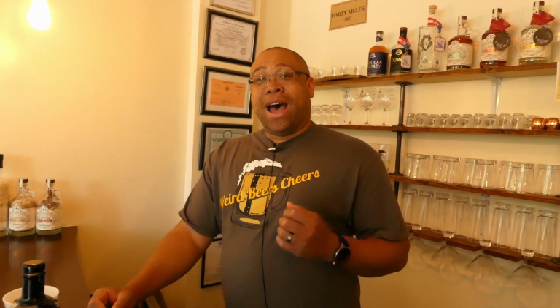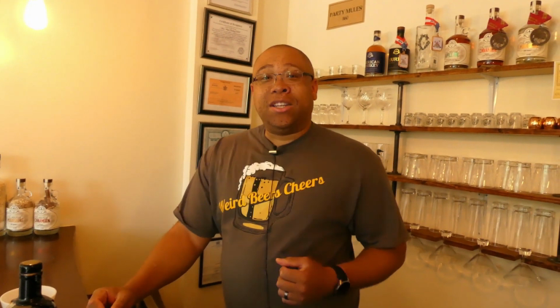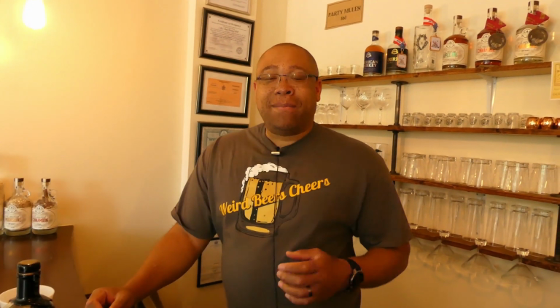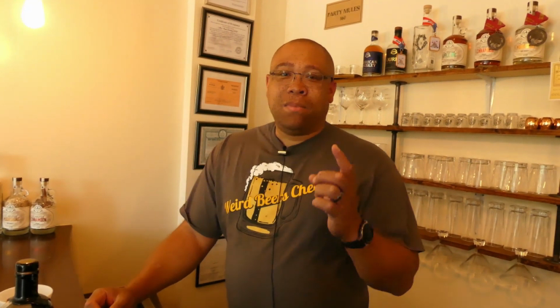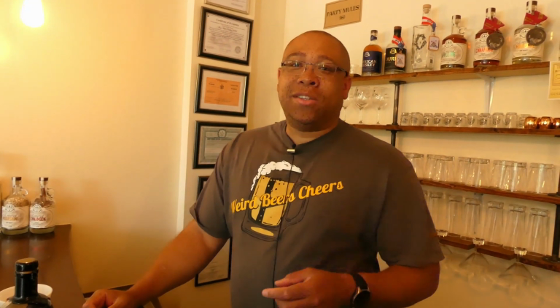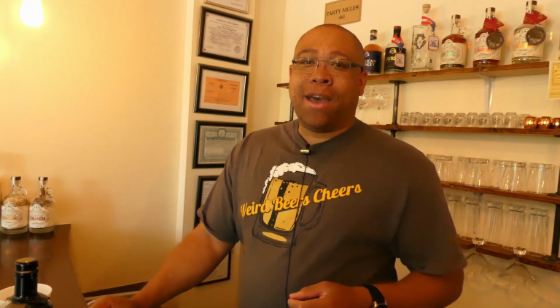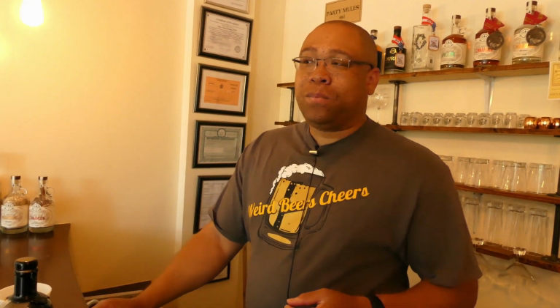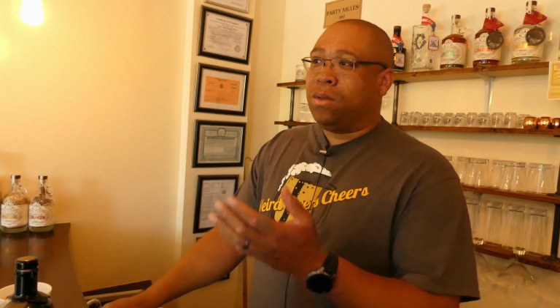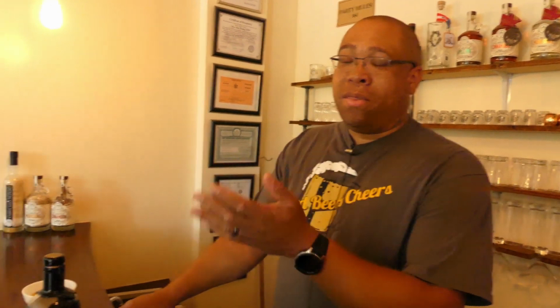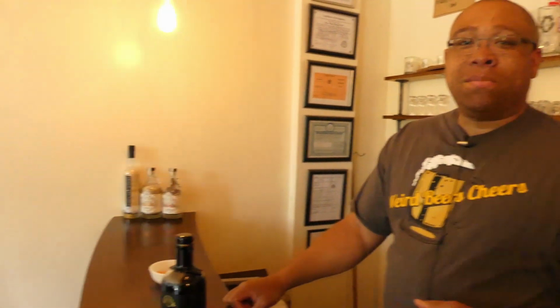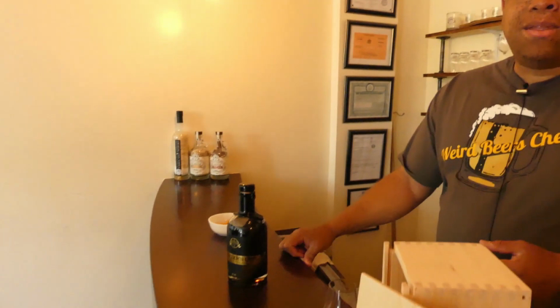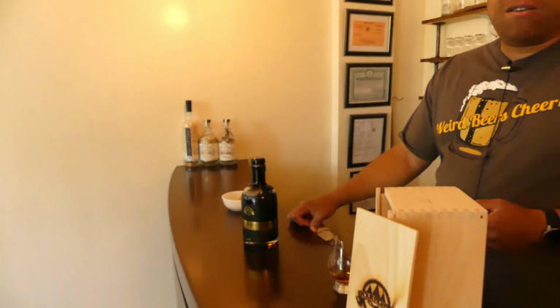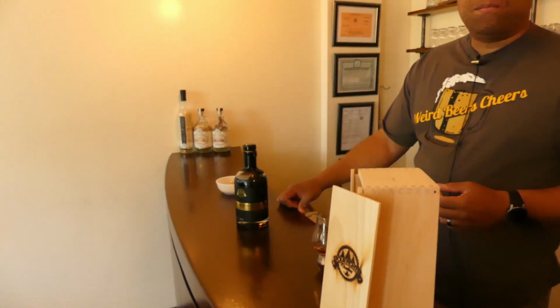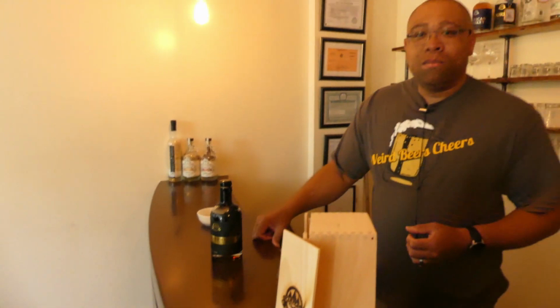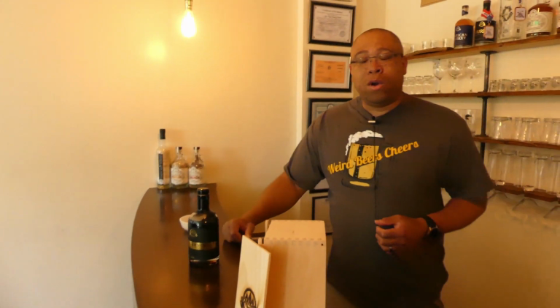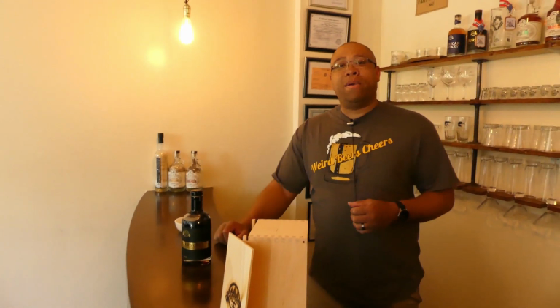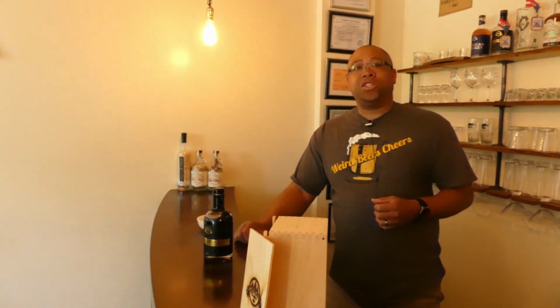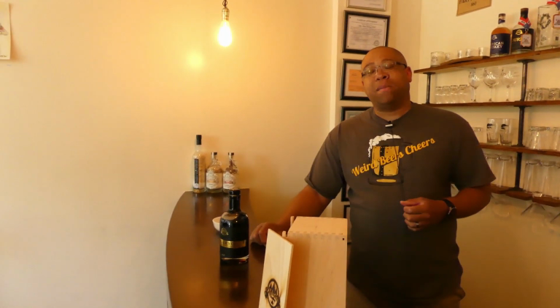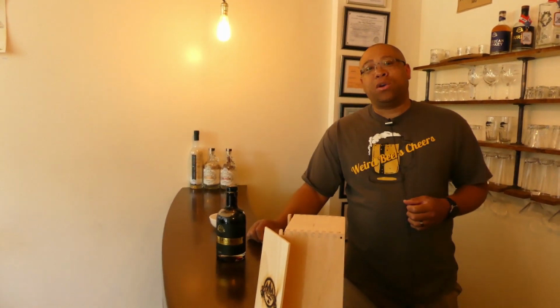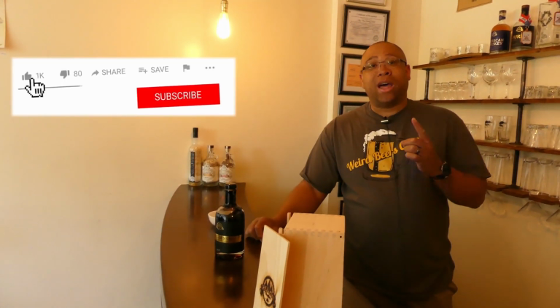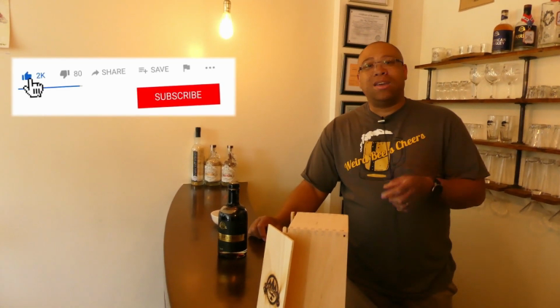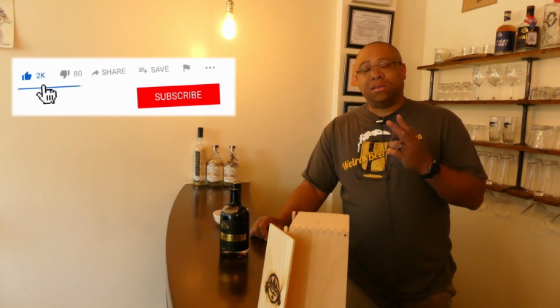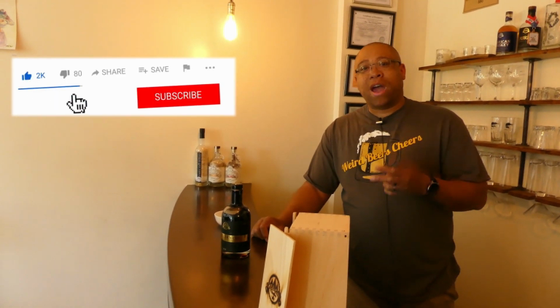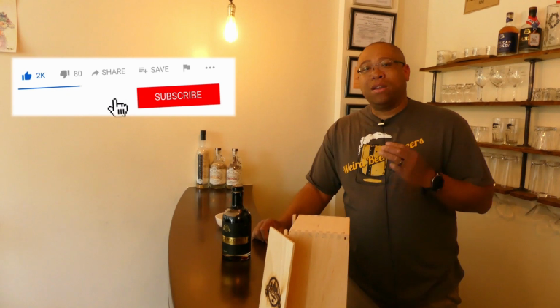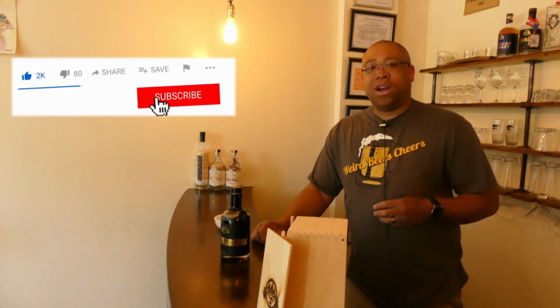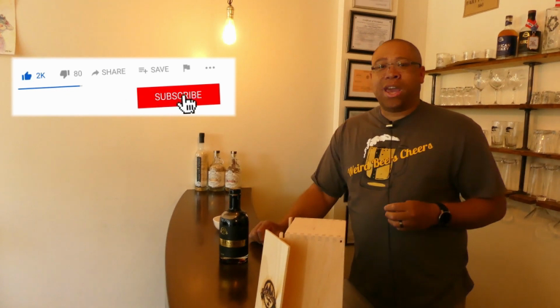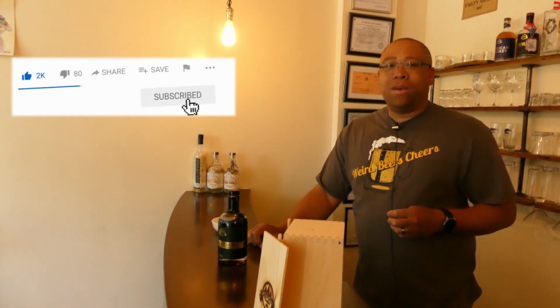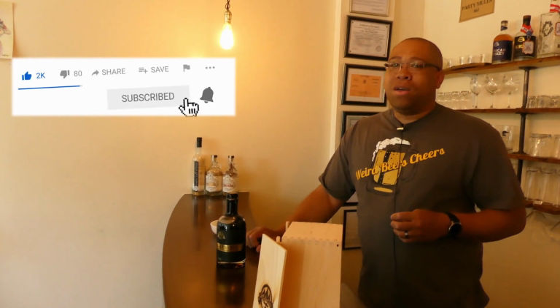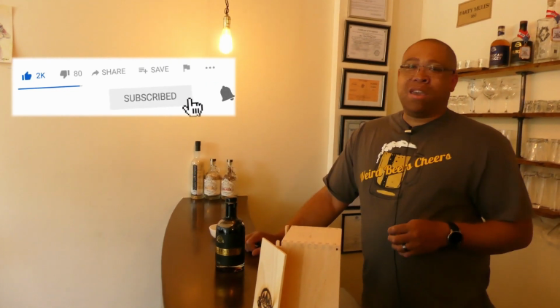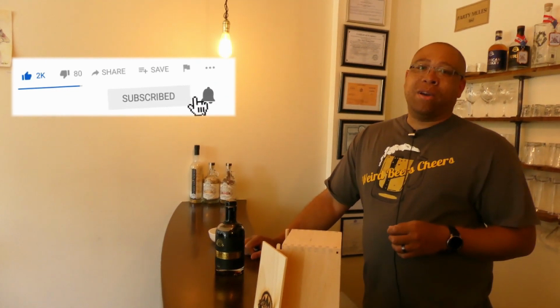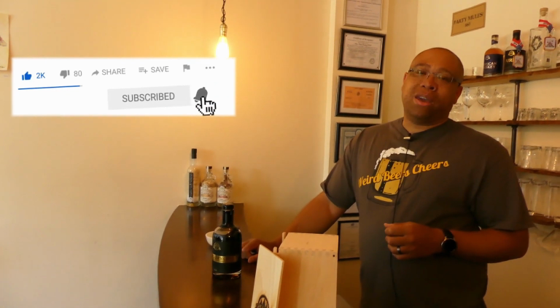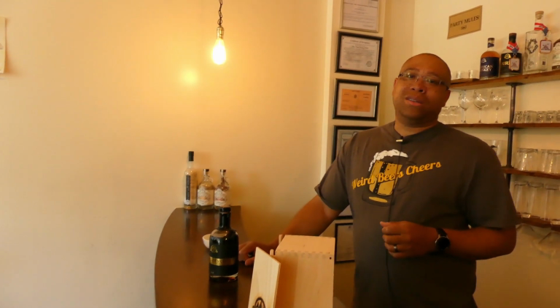I'm DJ, that's Sam, and that was Matt in the background. We're Weird Beers and Cheers. Make sure you like, subscribe, and share the channel. Thank you very much for being with us today.